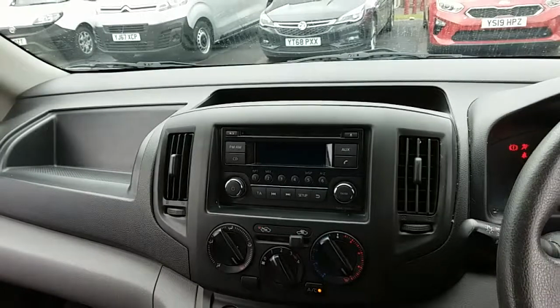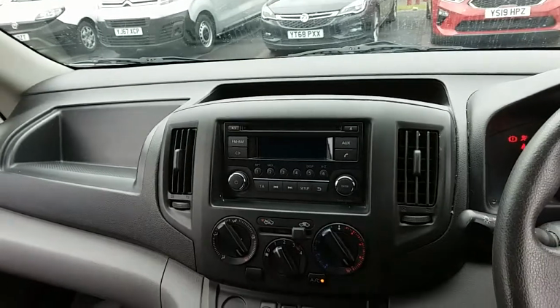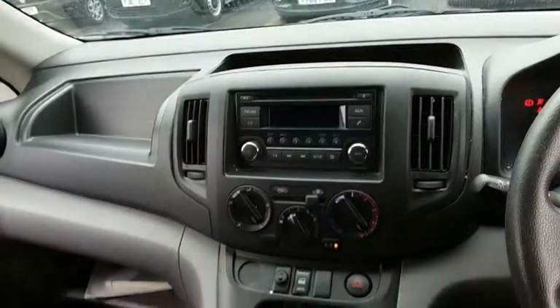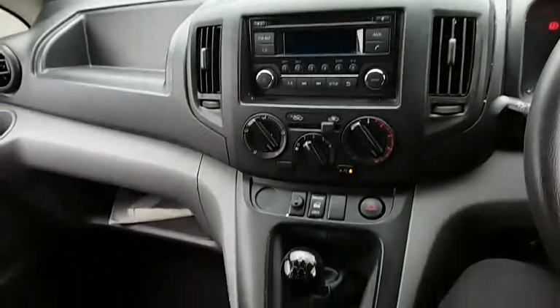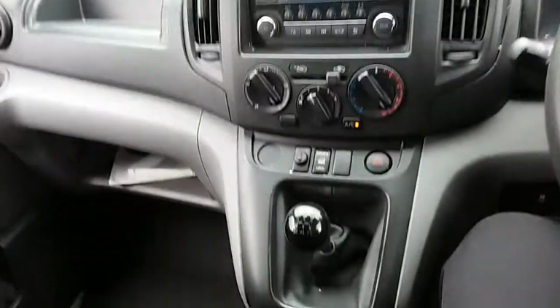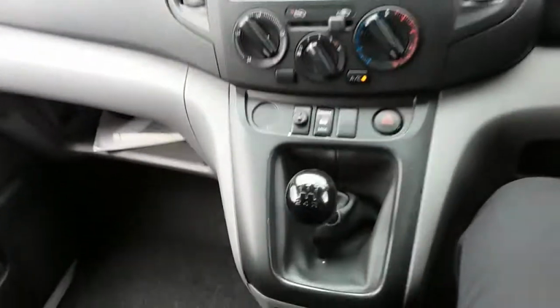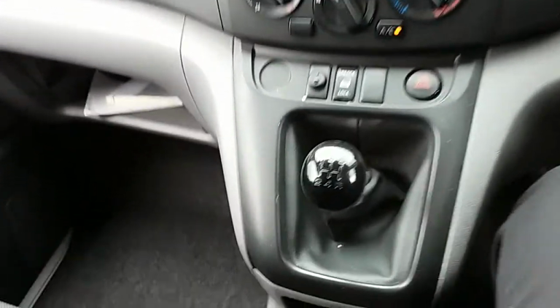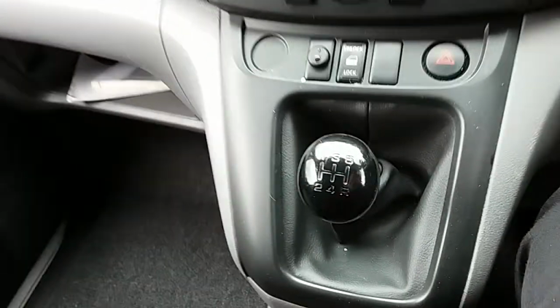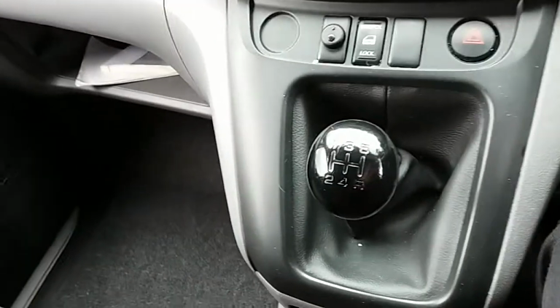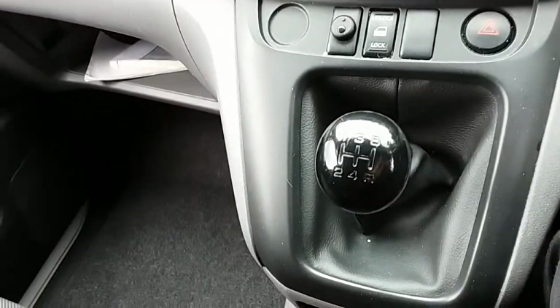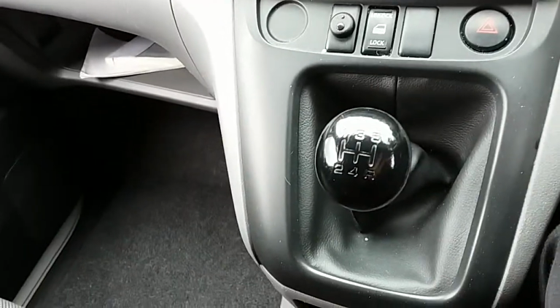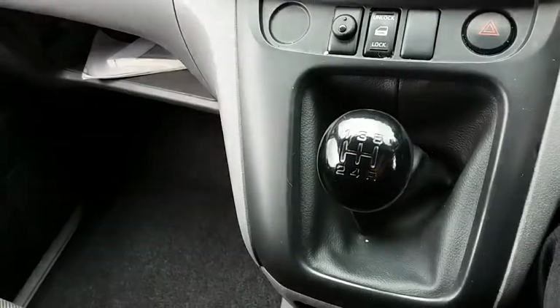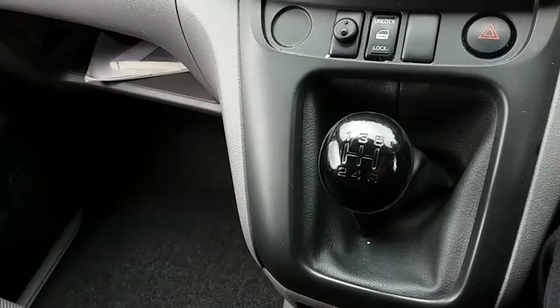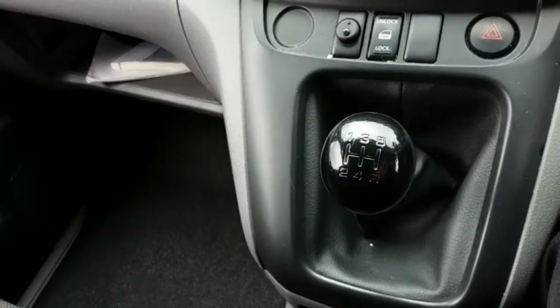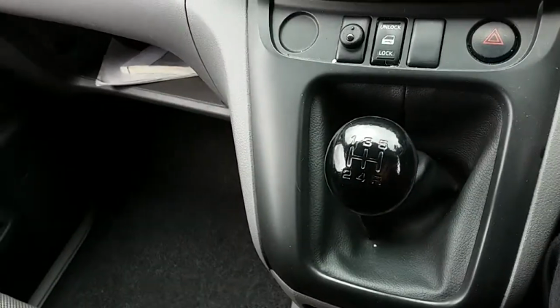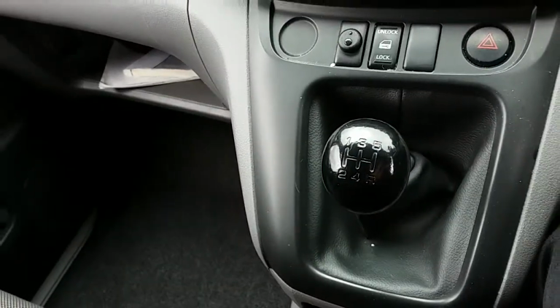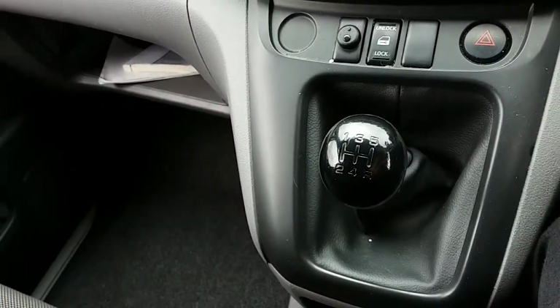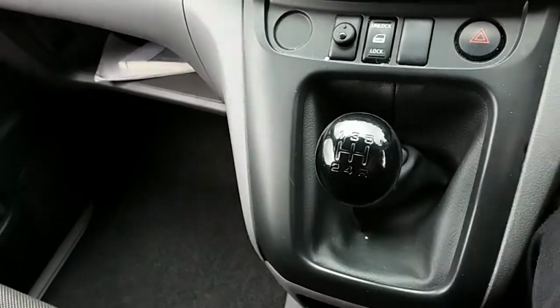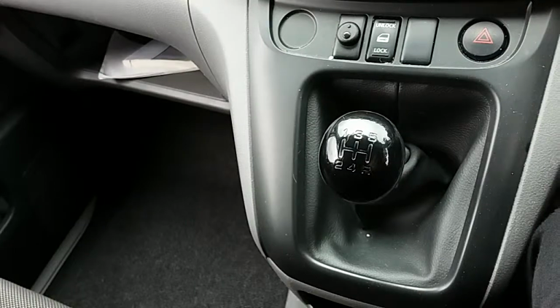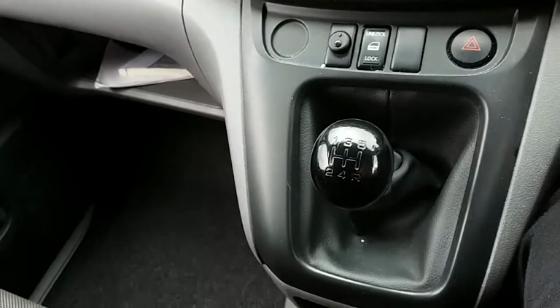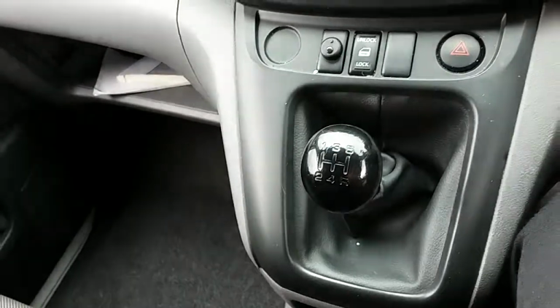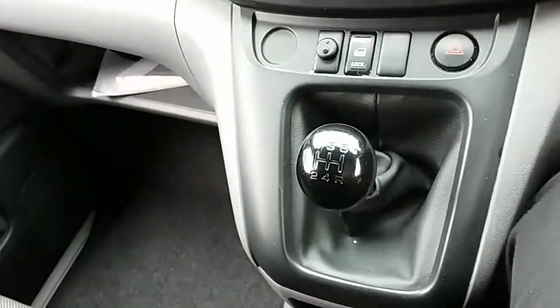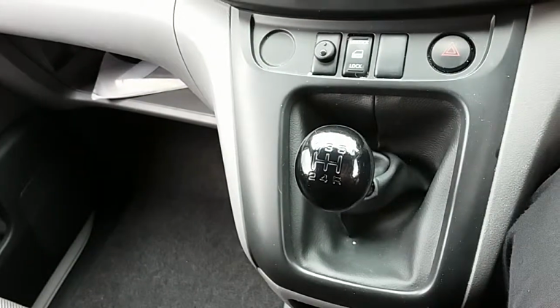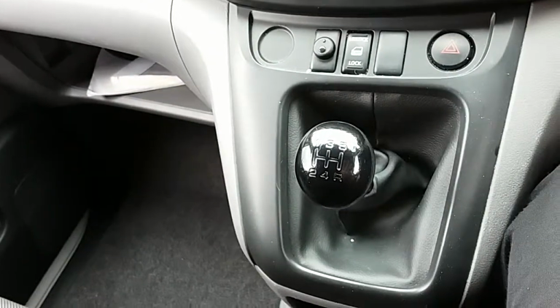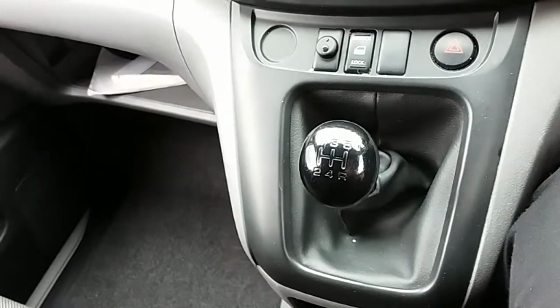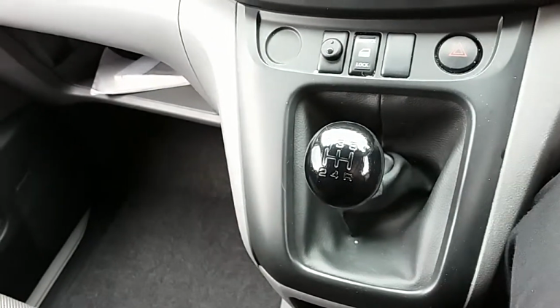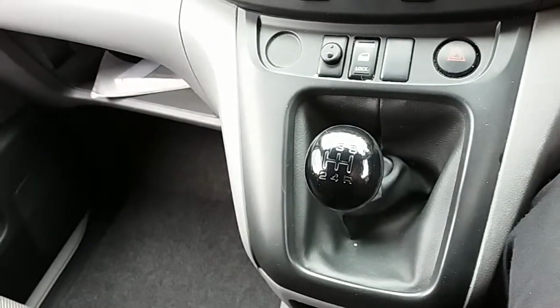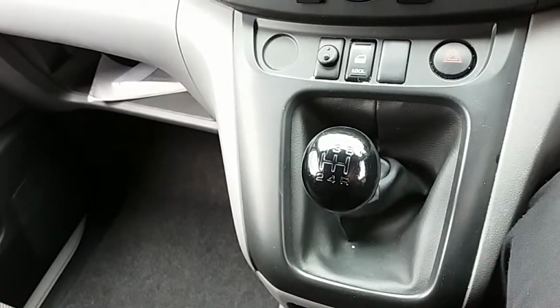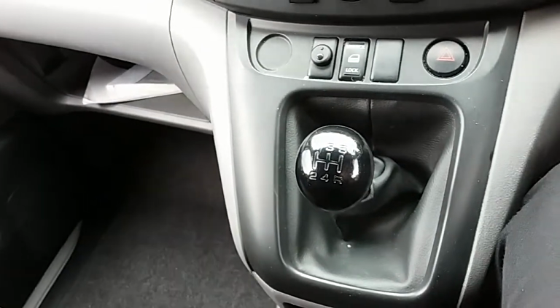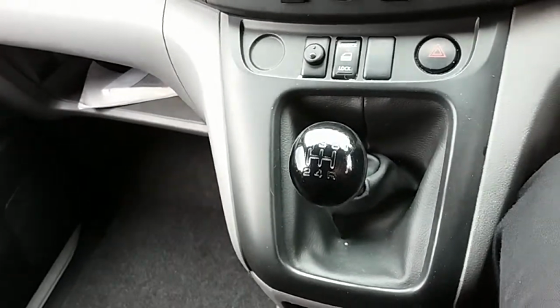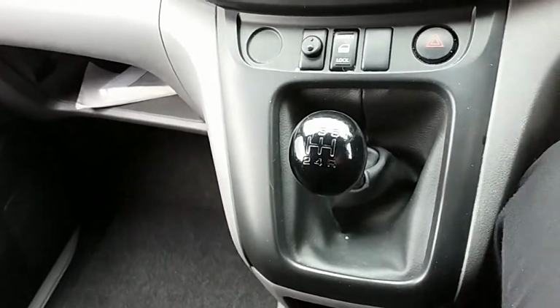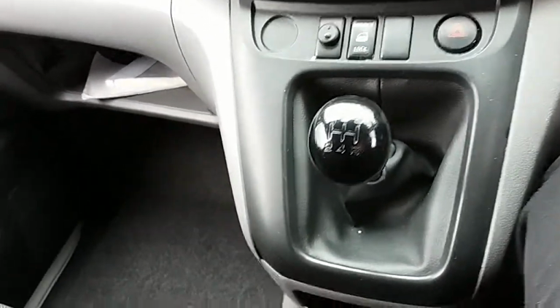Starting on the centre console just down here, you can see that you'd have your 5 speed manual gearbox to go along with that 1.5 litre diesel engine.